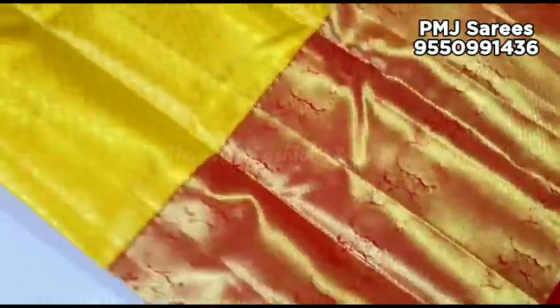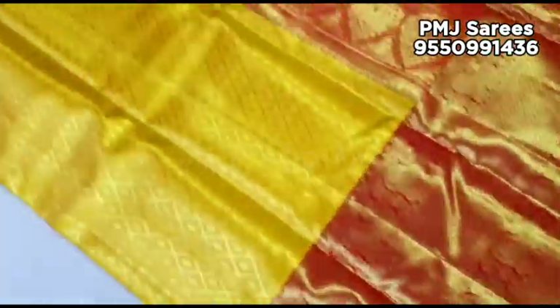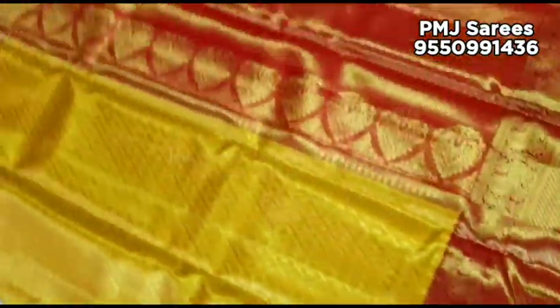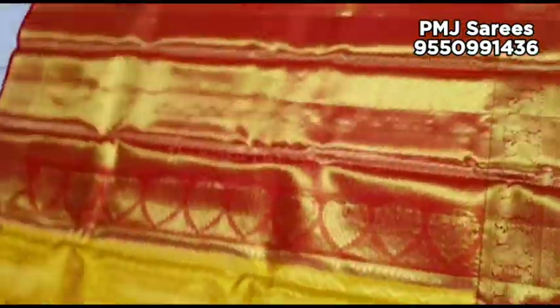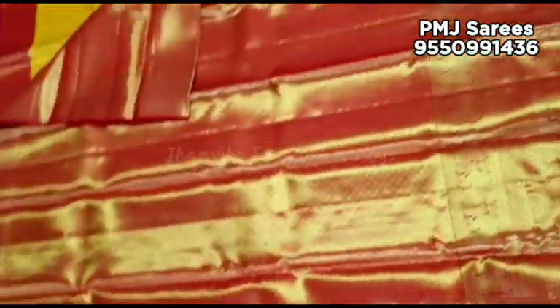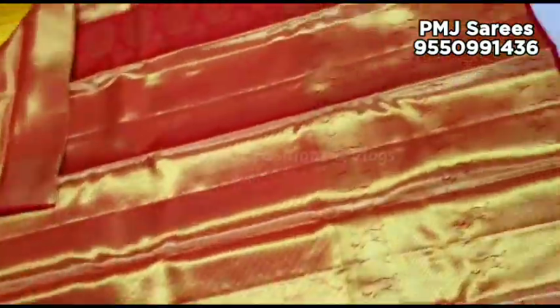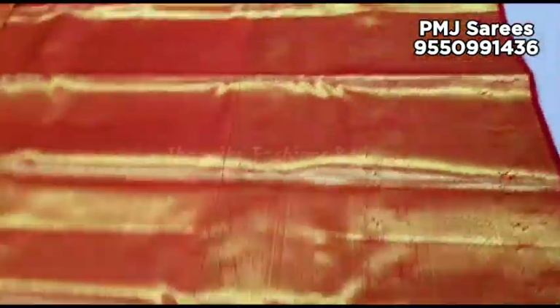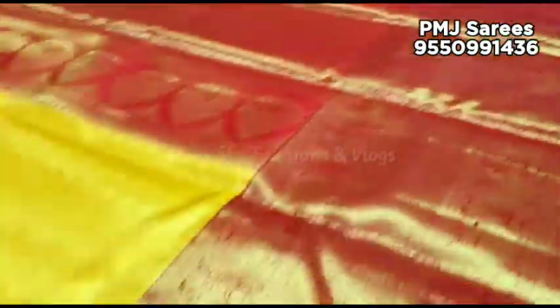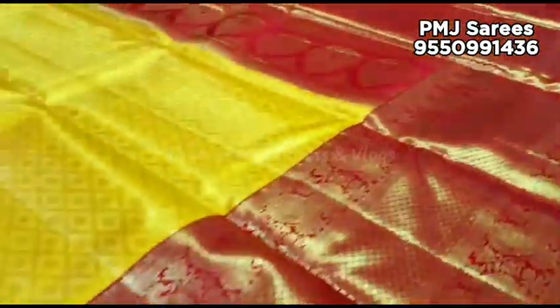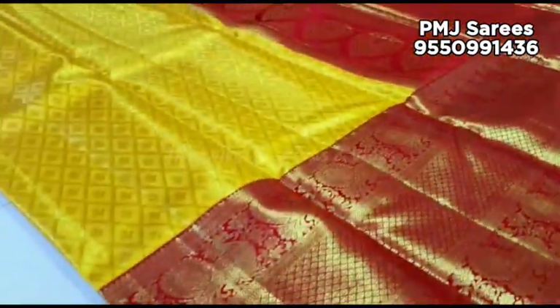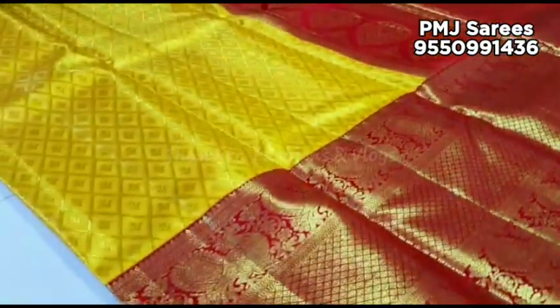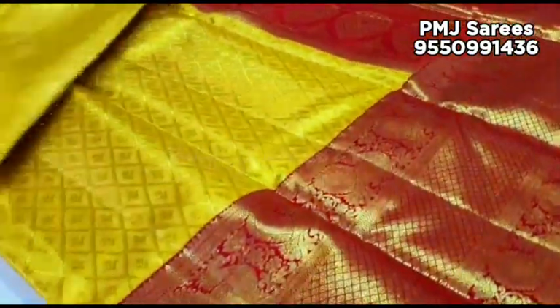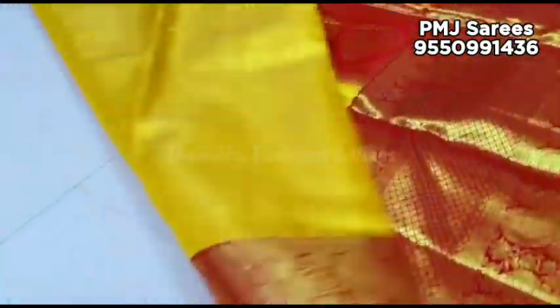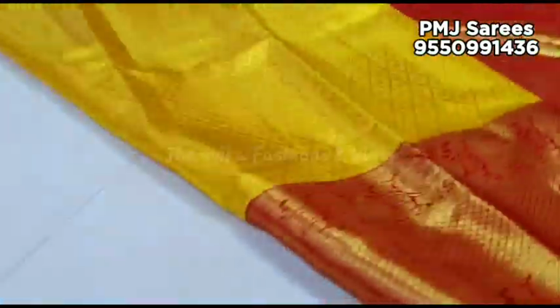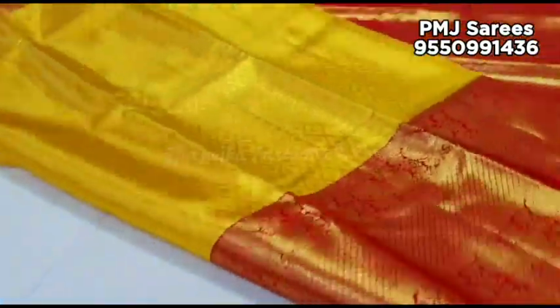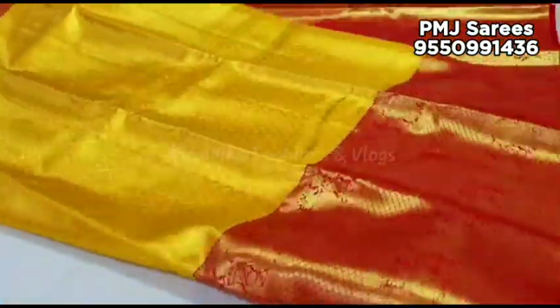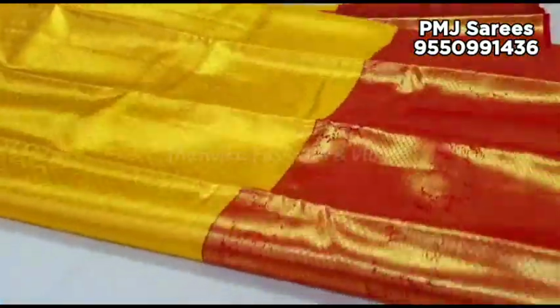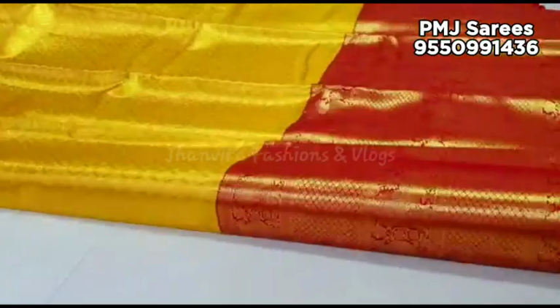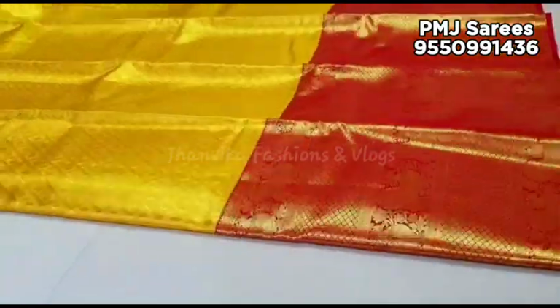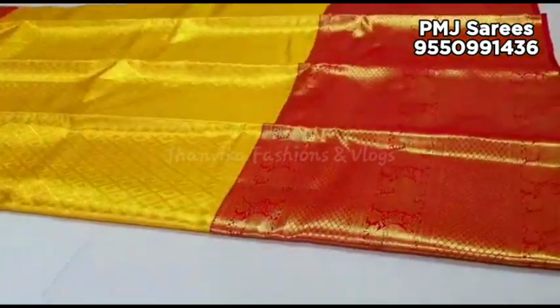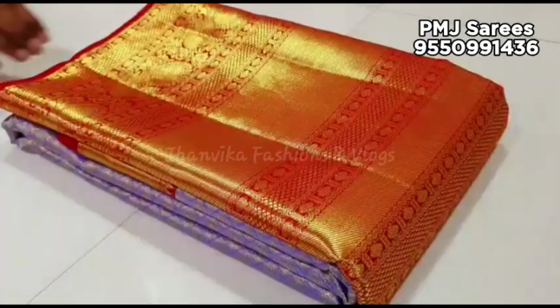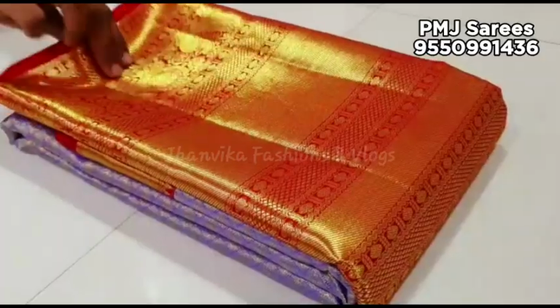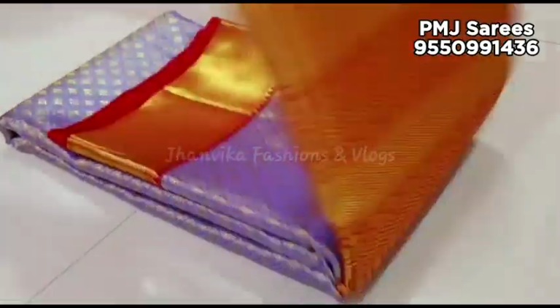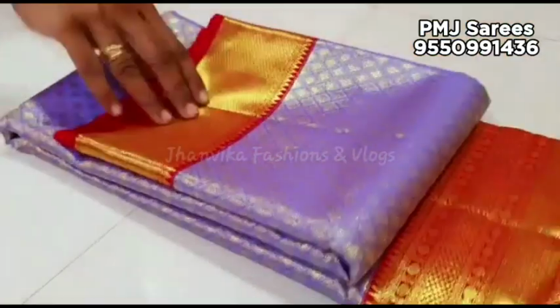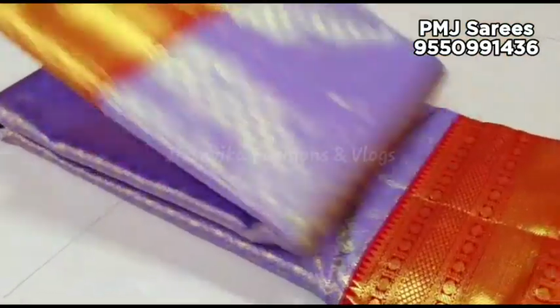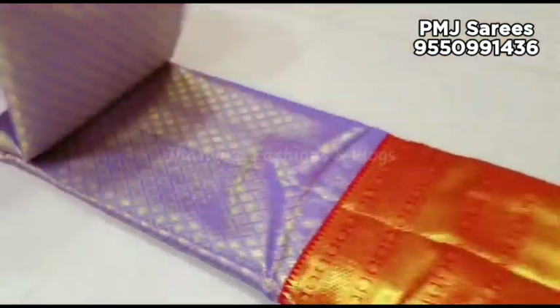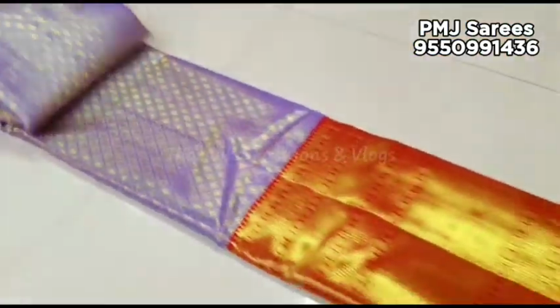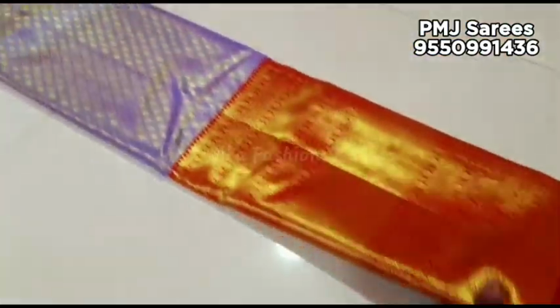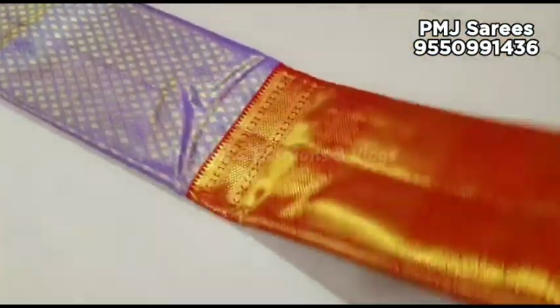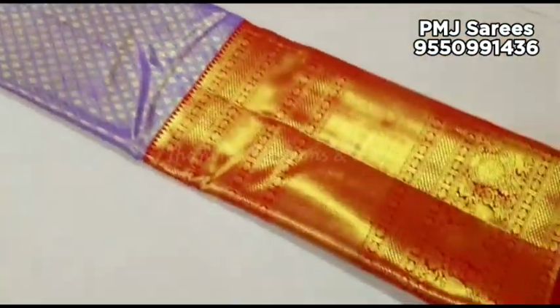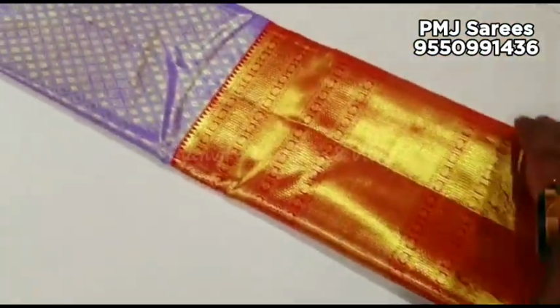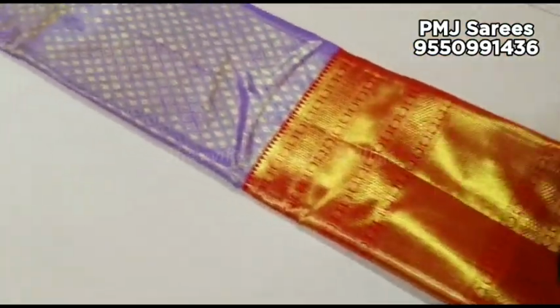The shop owner has a physical shop, not only an online shop. You can get the same fabric there as well.